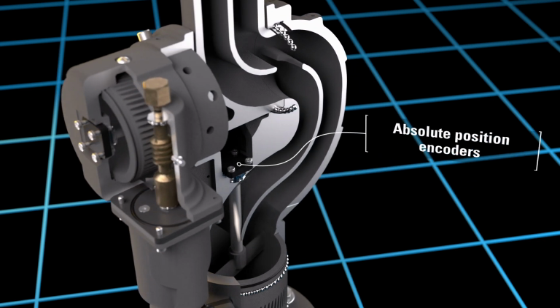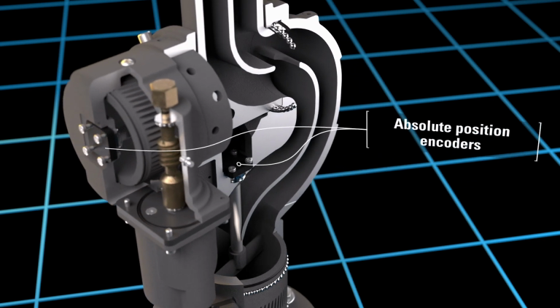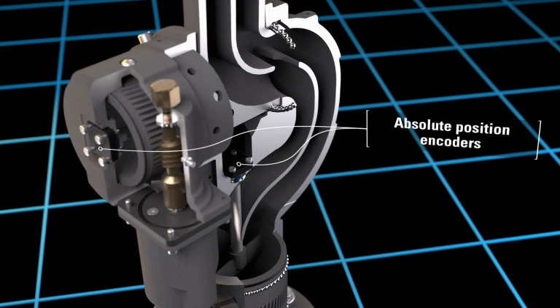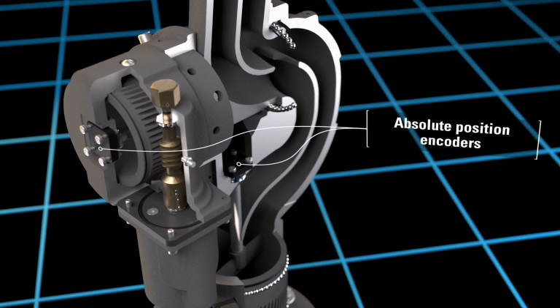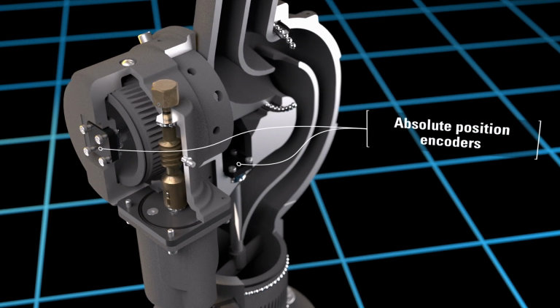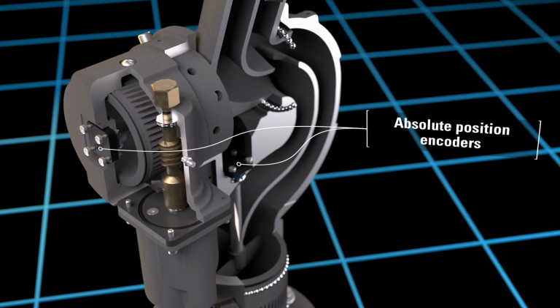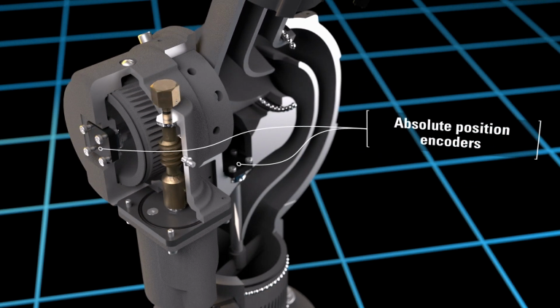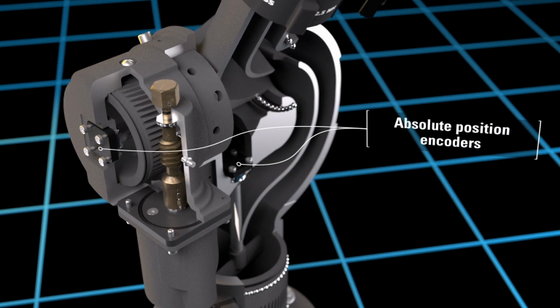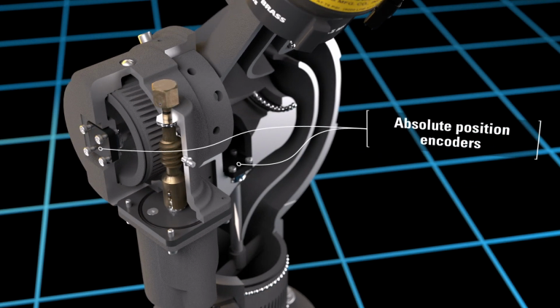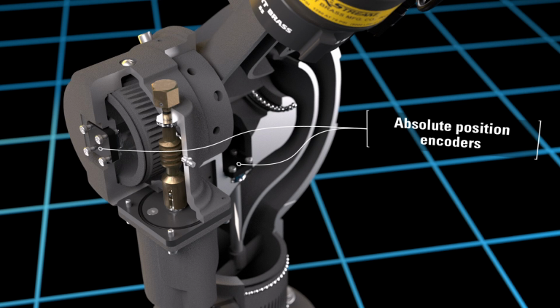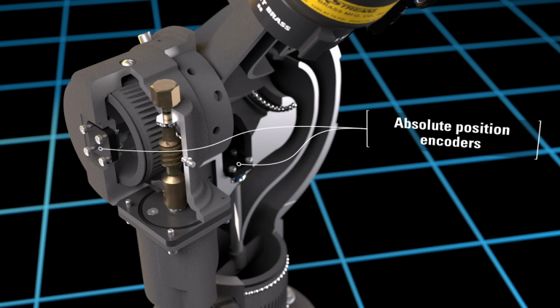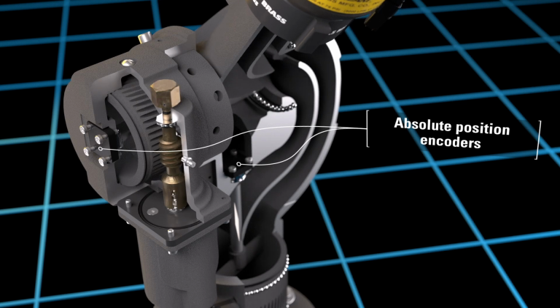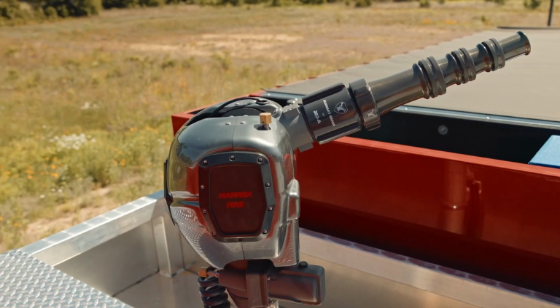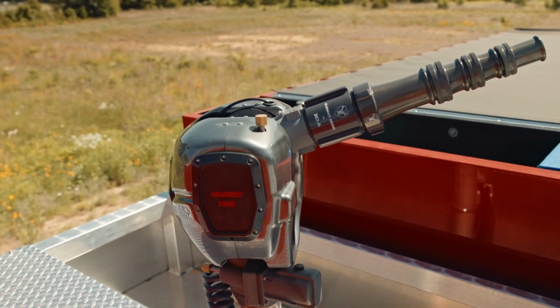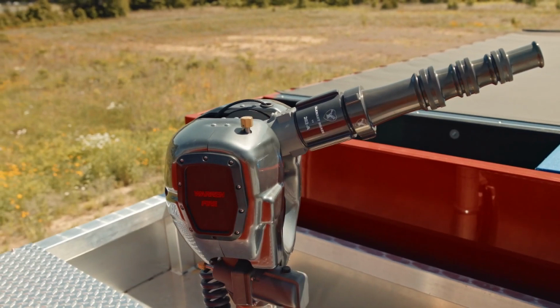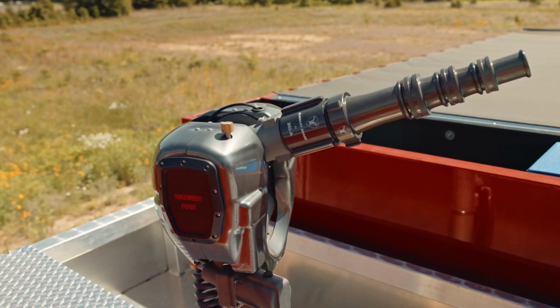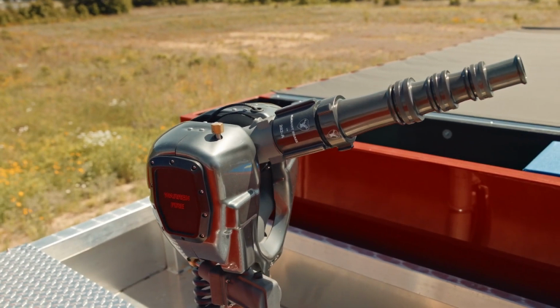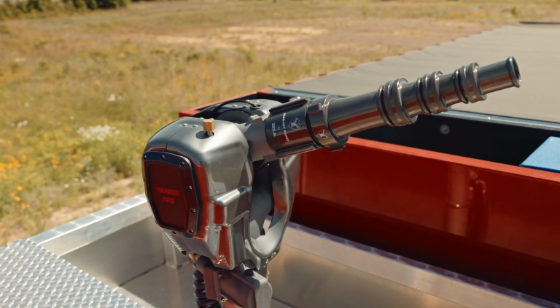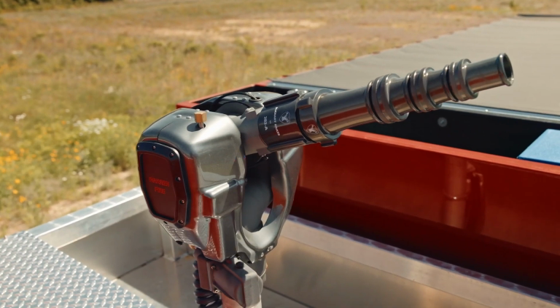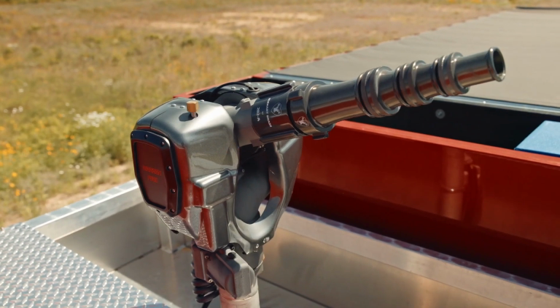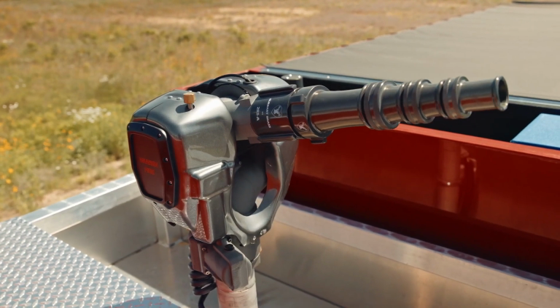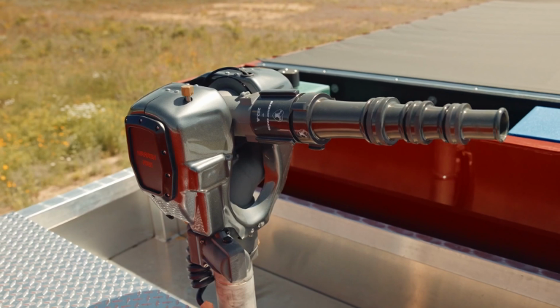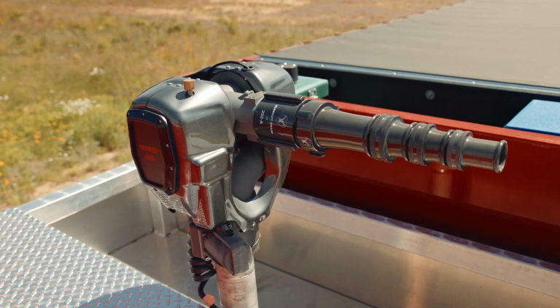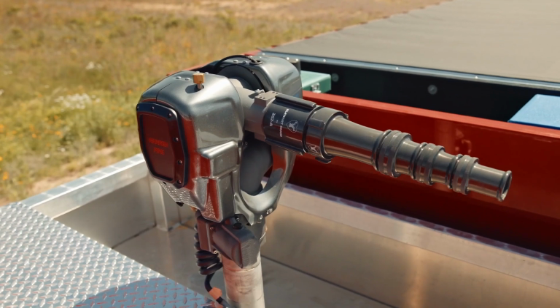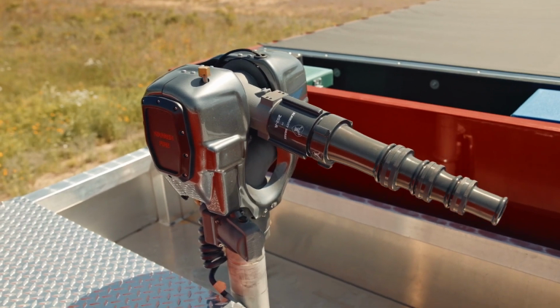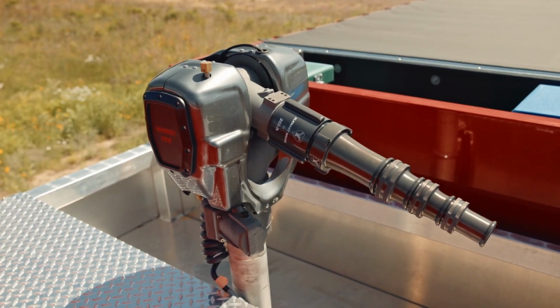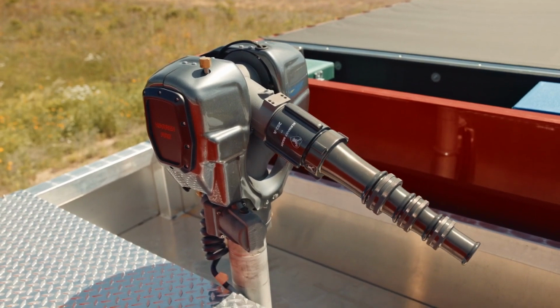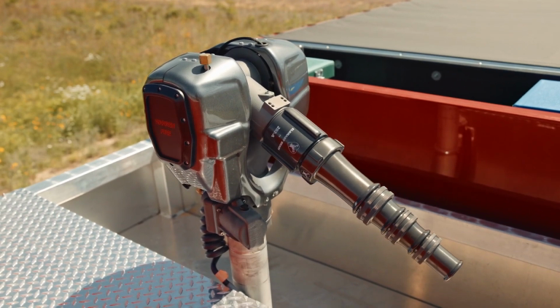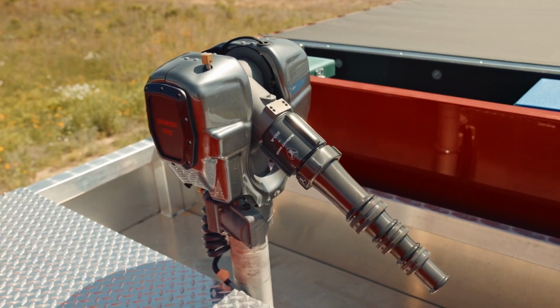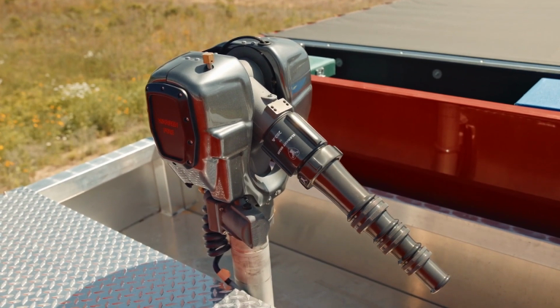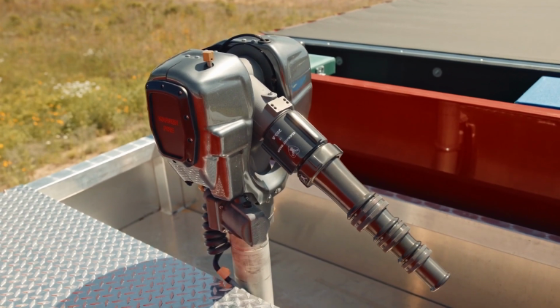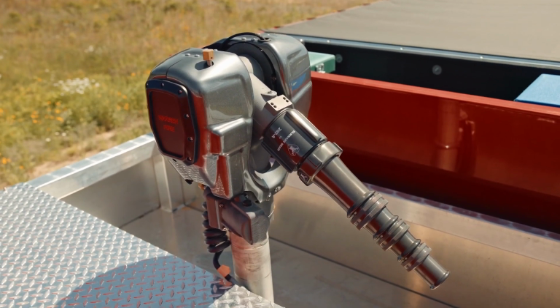The EX-M2 family of monitors utilize absolute position encoders, so the monitor always knows where it is. This matters in situations where power could be lost. The absolute position encoder also gives the monitor the ability to return to a stow position efficiently, versus monitors that have to rotate to a stop point to find their home position.